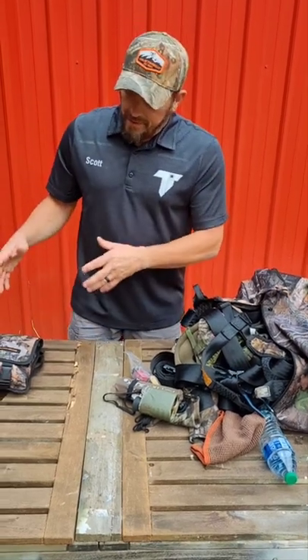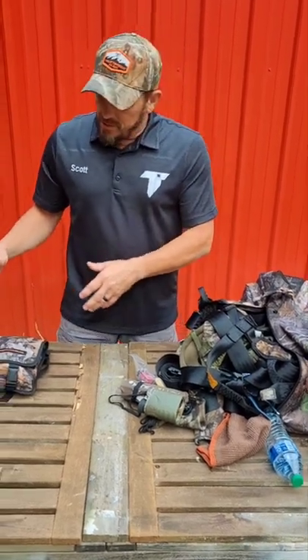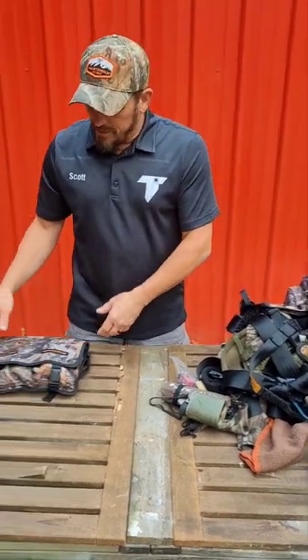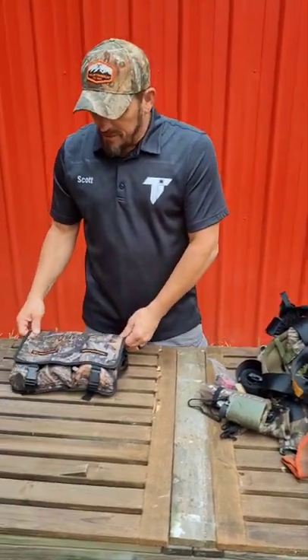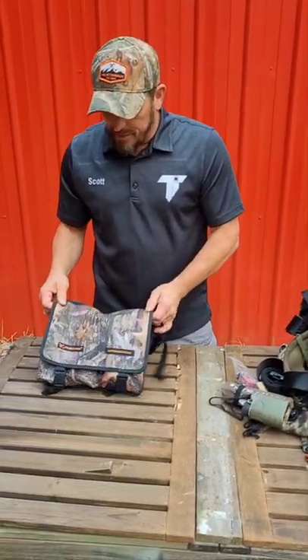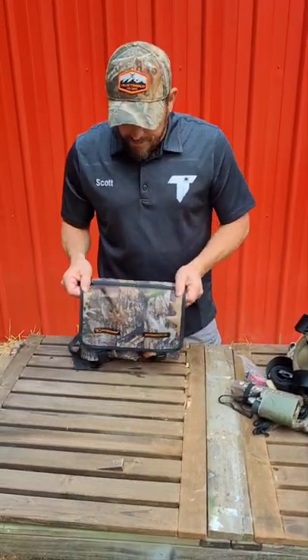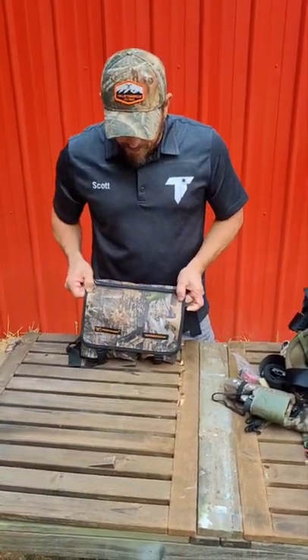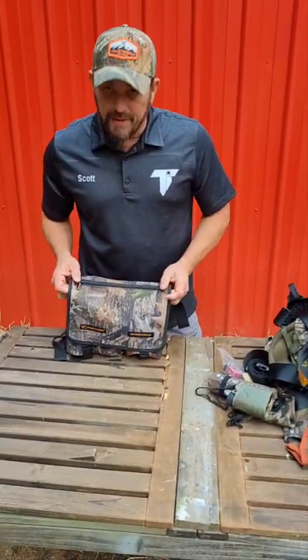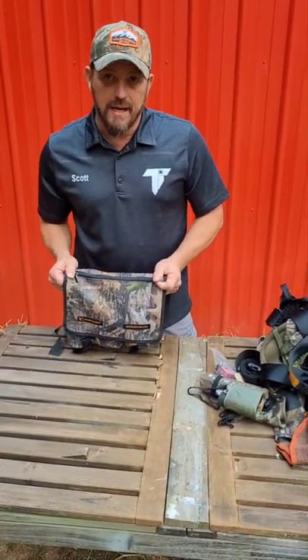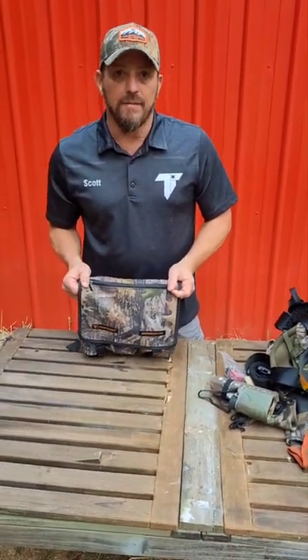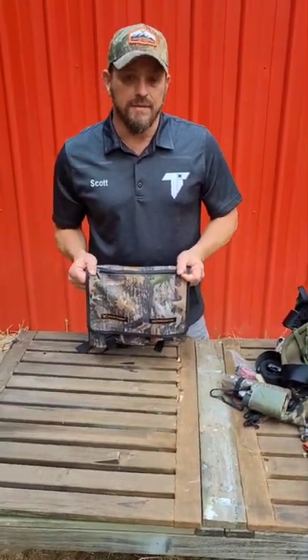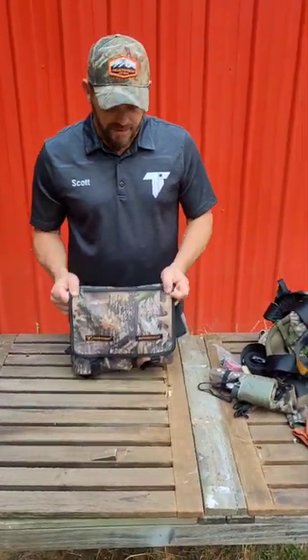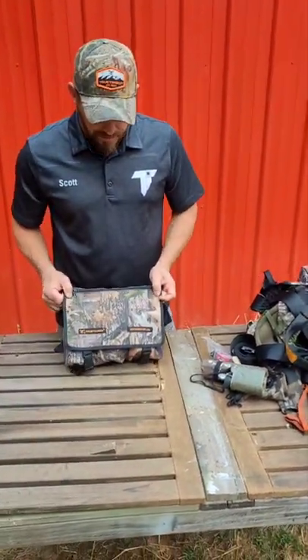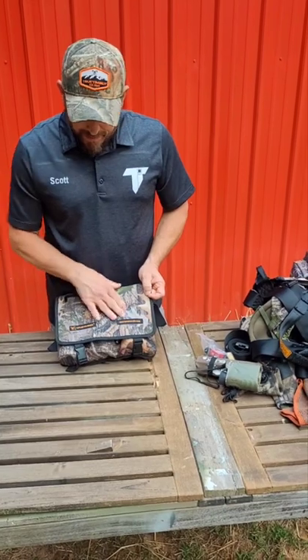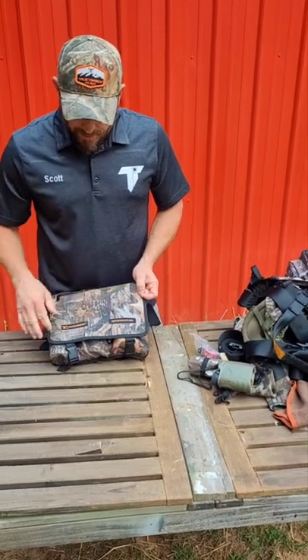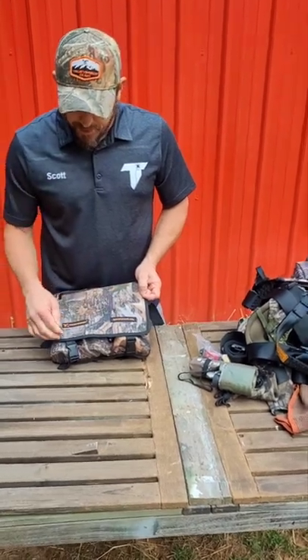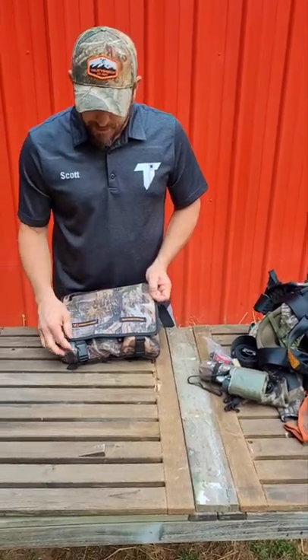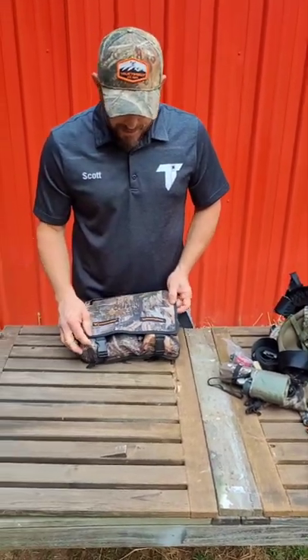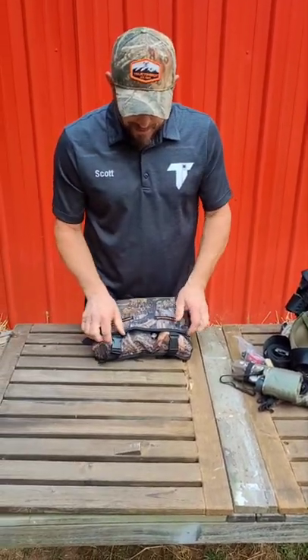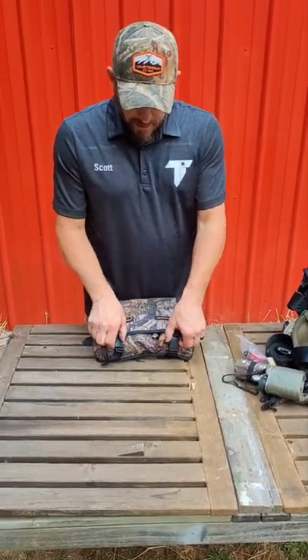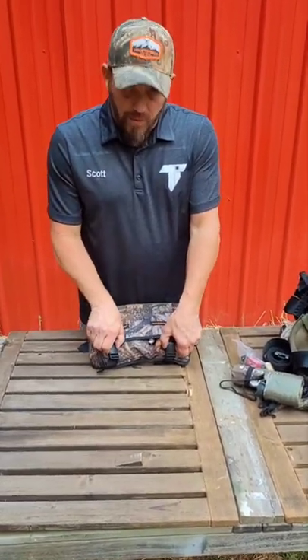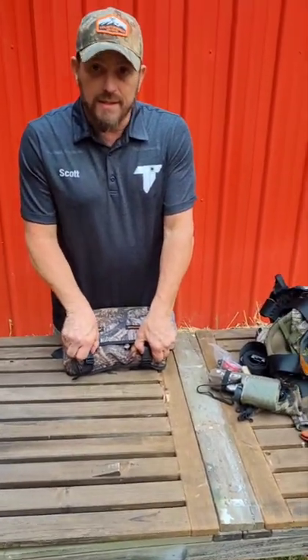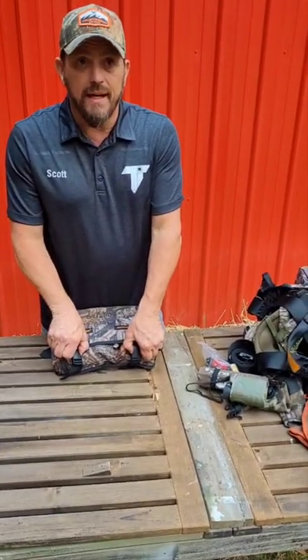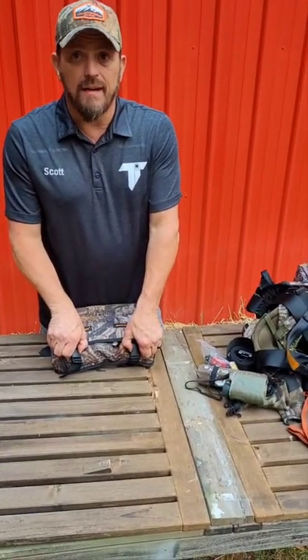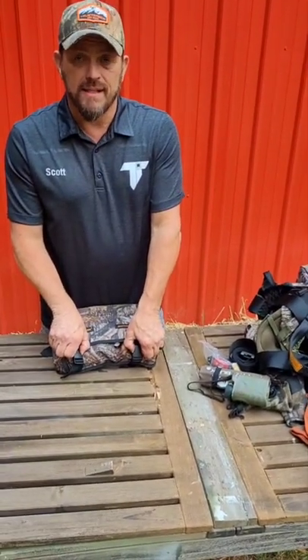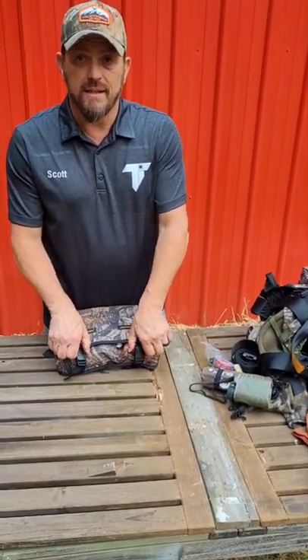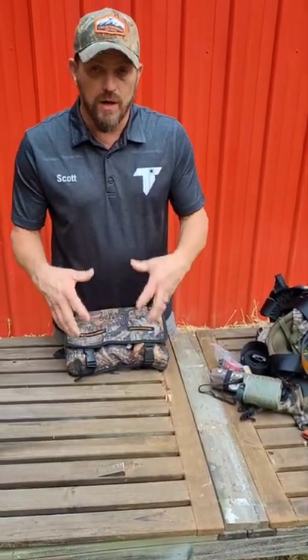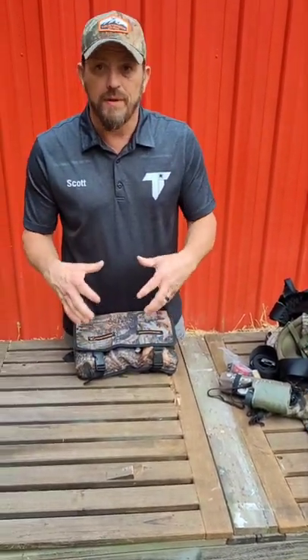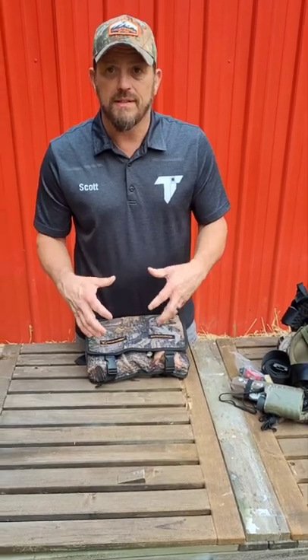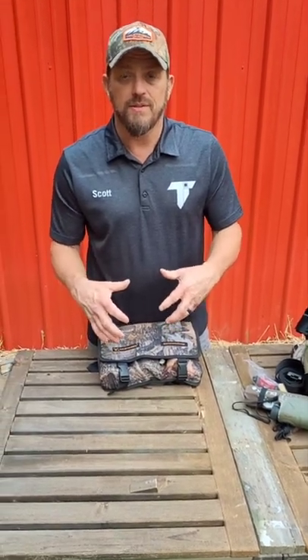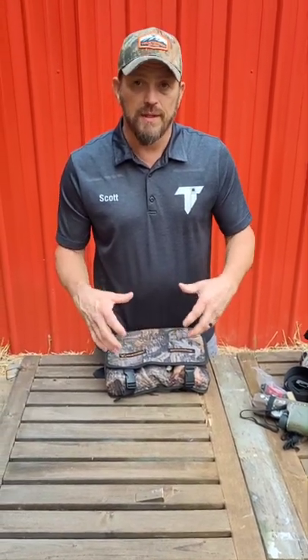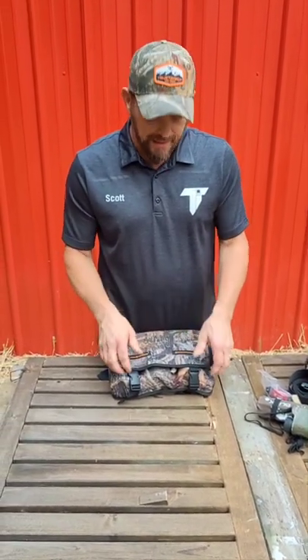That is where the vision for the Boot Bandolier came from. The Boot Bandolier Pro in True Timber Kanadi was born in the stand out of a necessity of where to put this stuff that you really need.